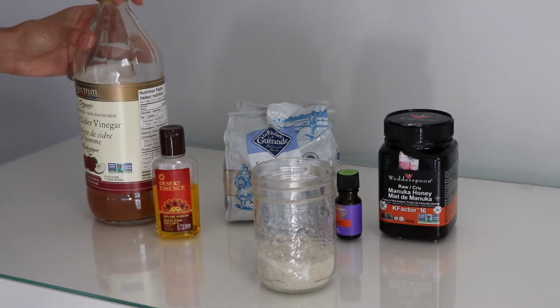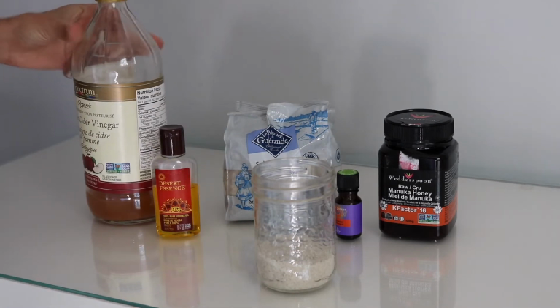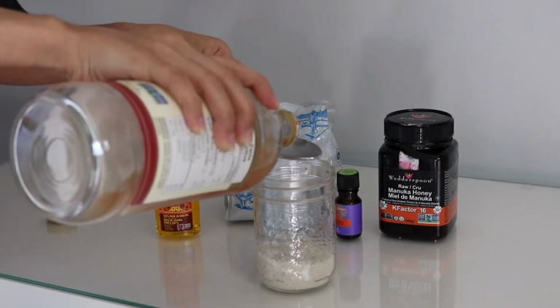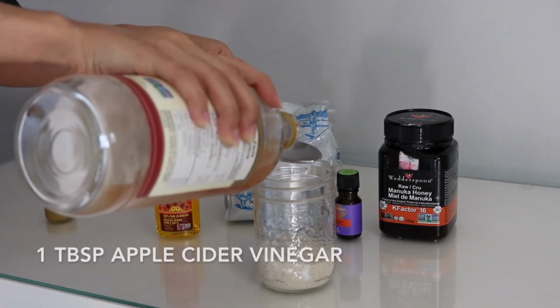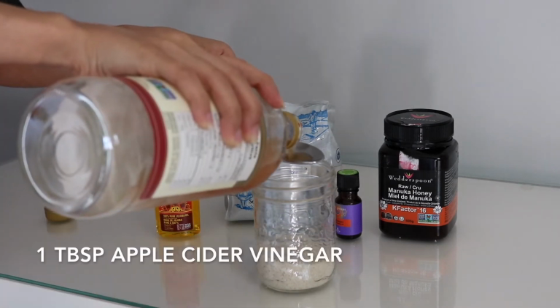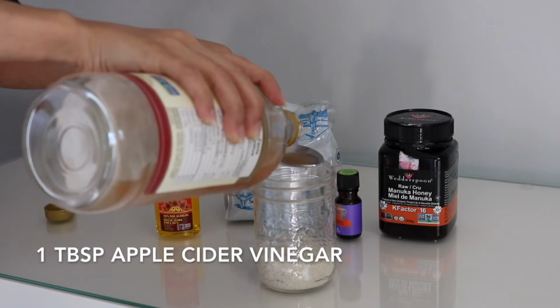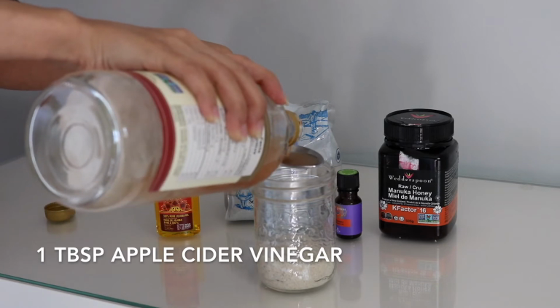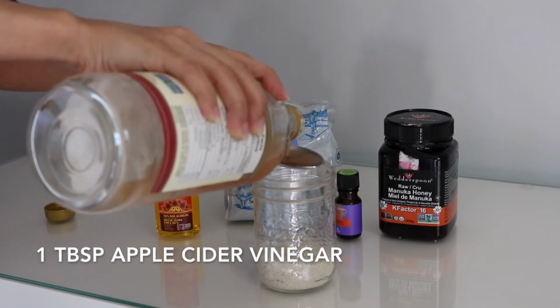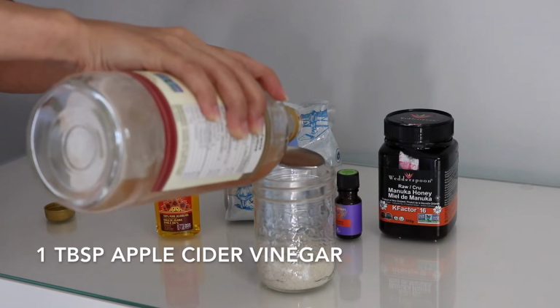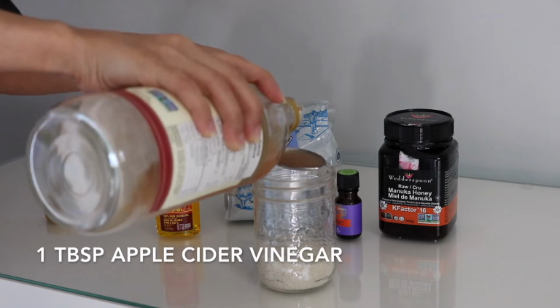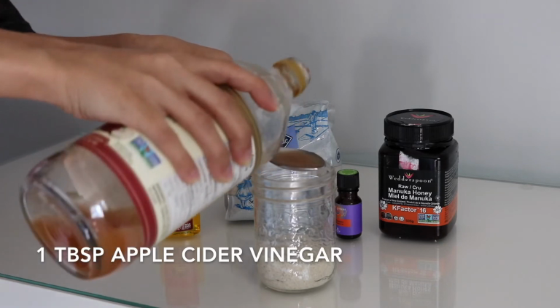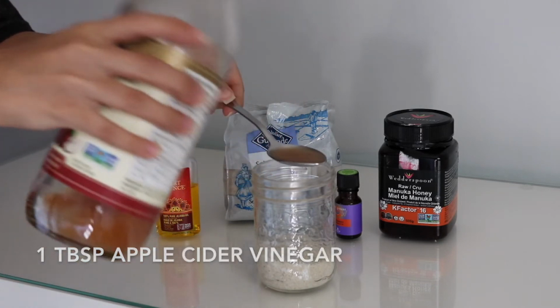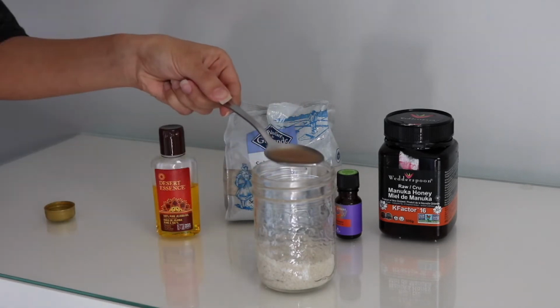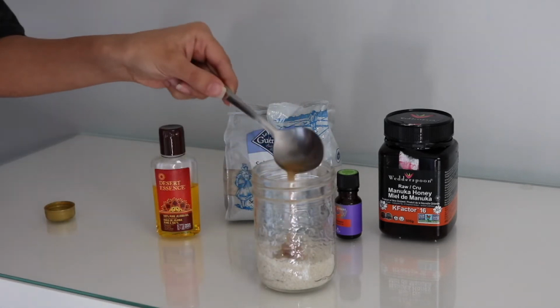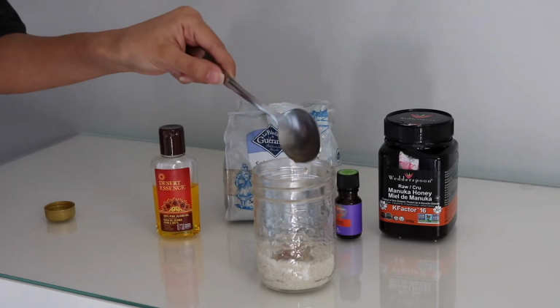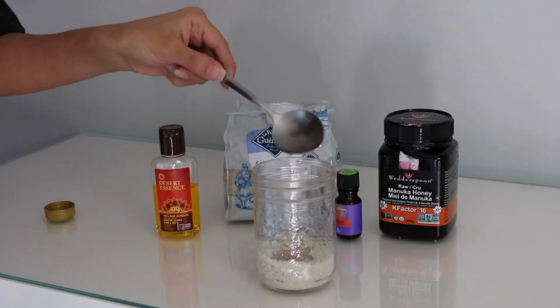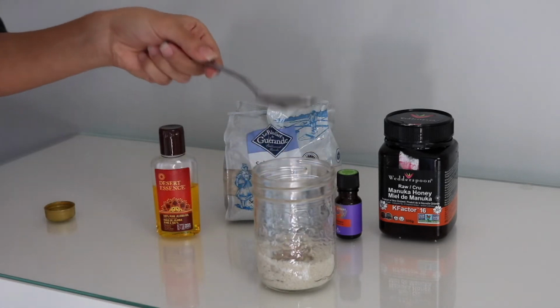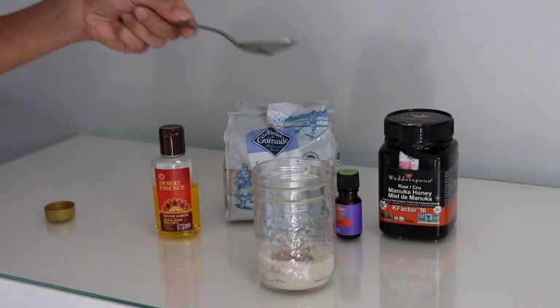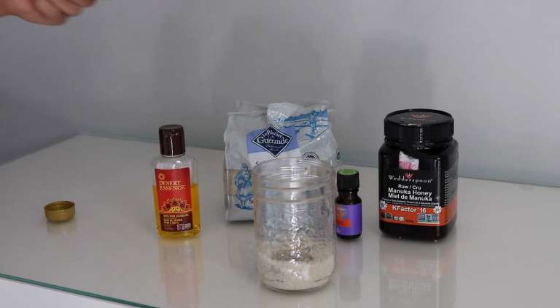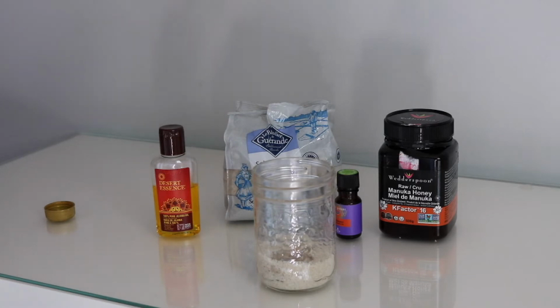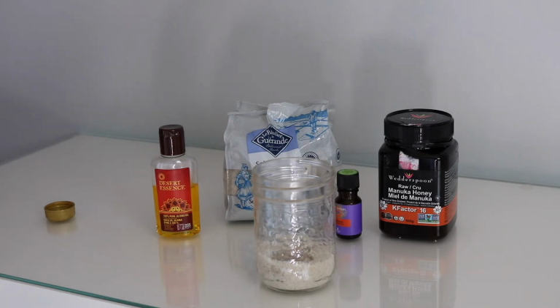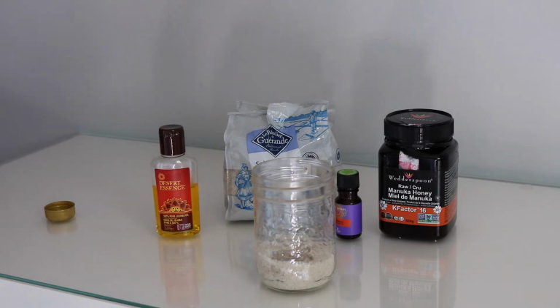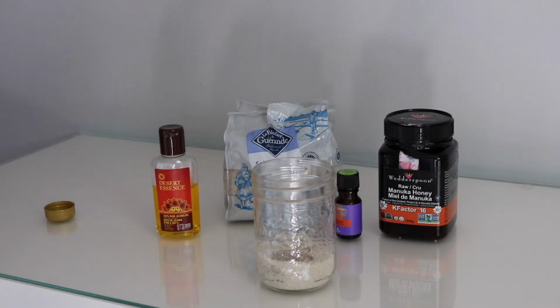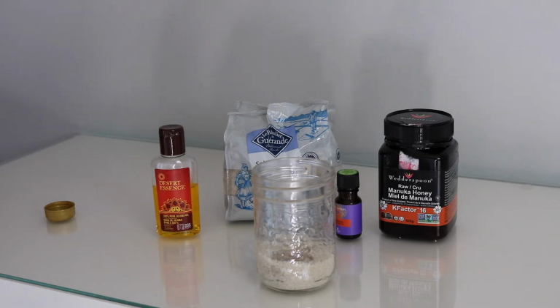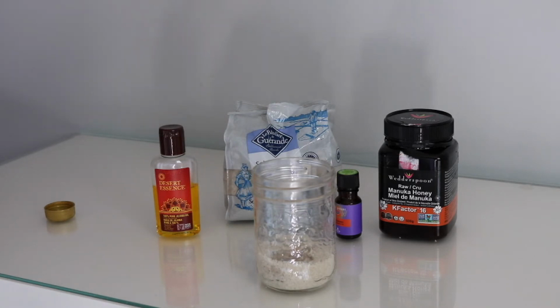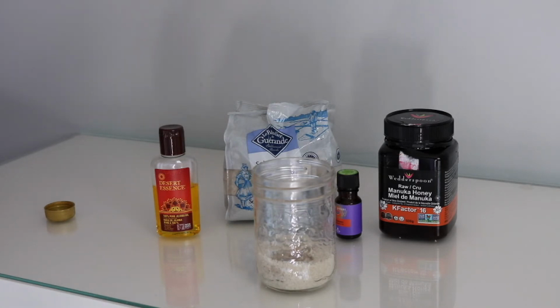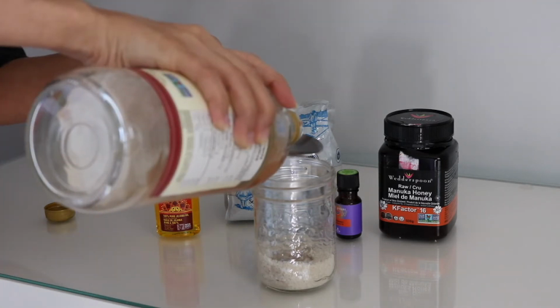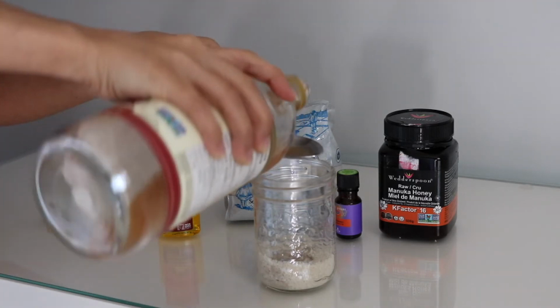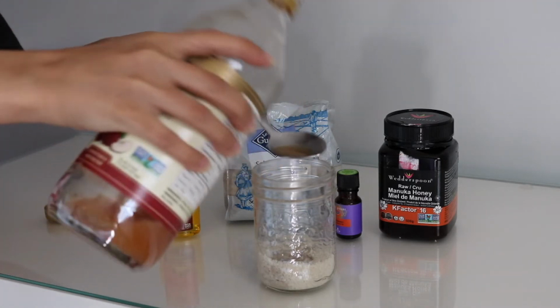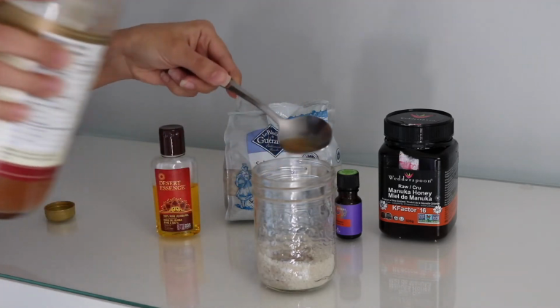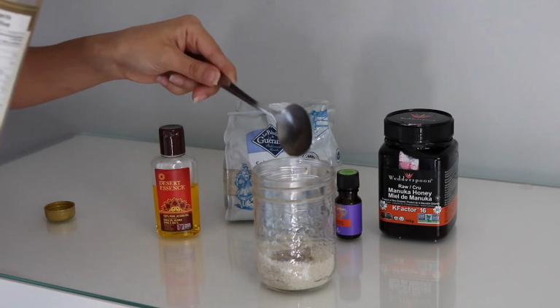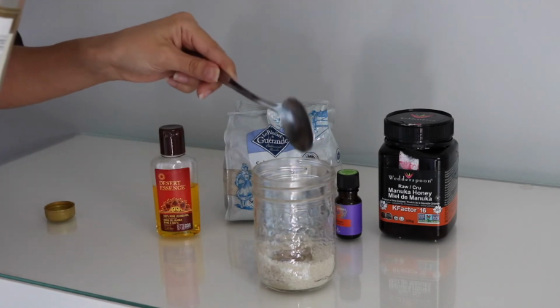Next I'm going in with a little bit of apple cider vinegar. This is going to serve as the cleansing aspect of the scrub, and it's also going to work to add a little bit of shine to our hair. You just want a tablespoon of that.